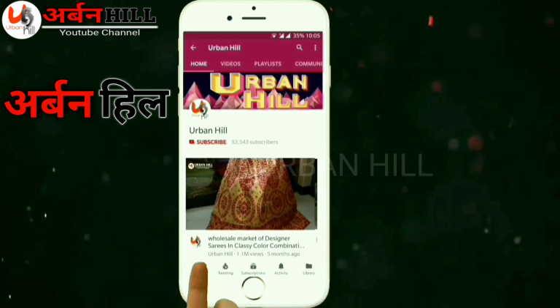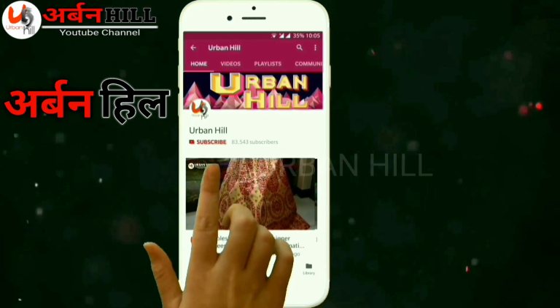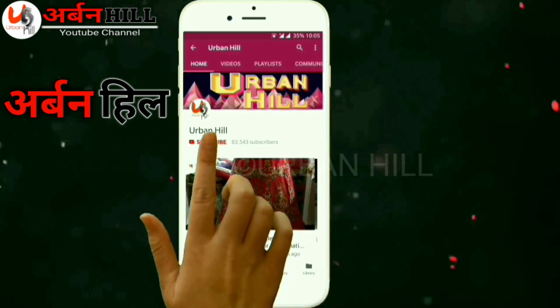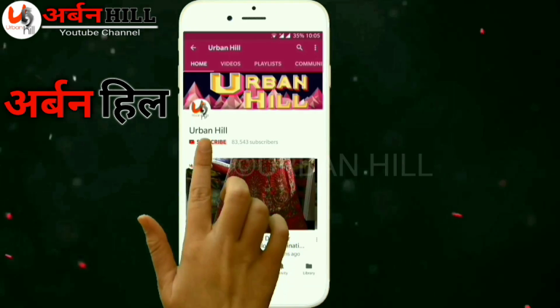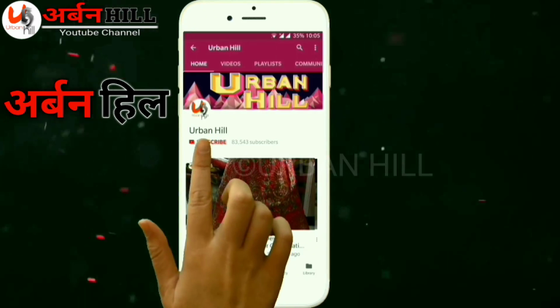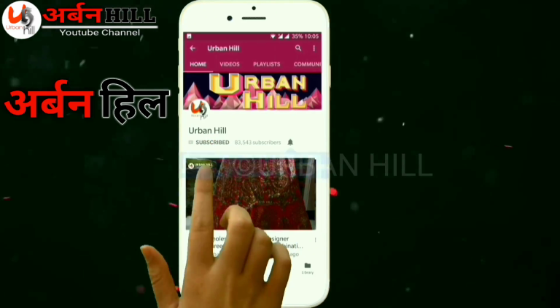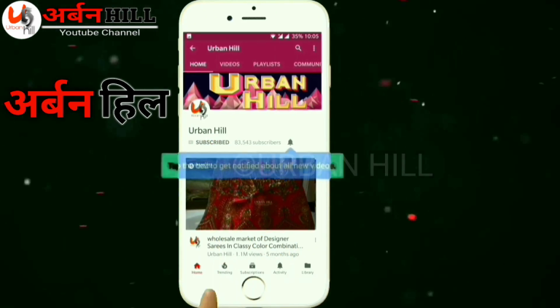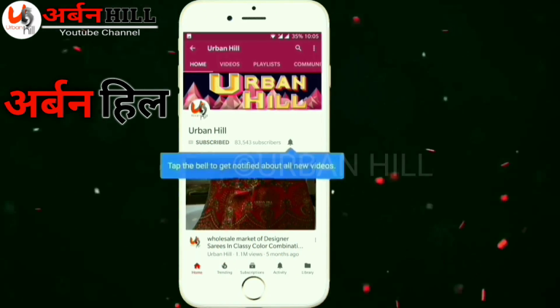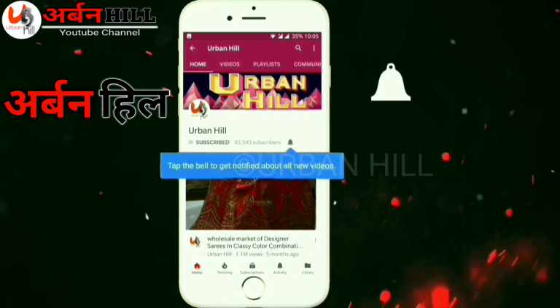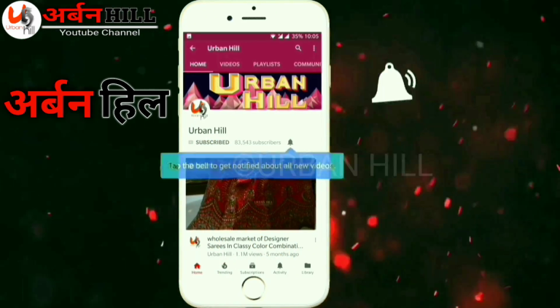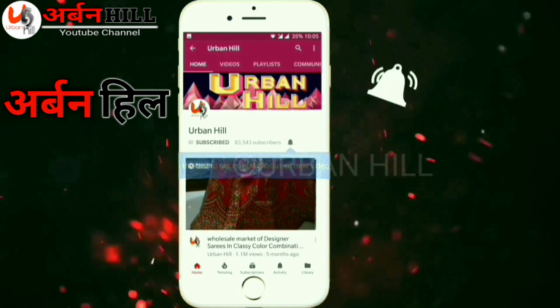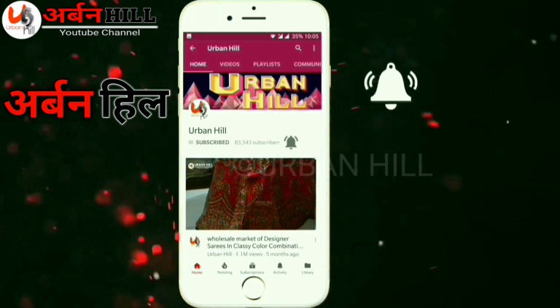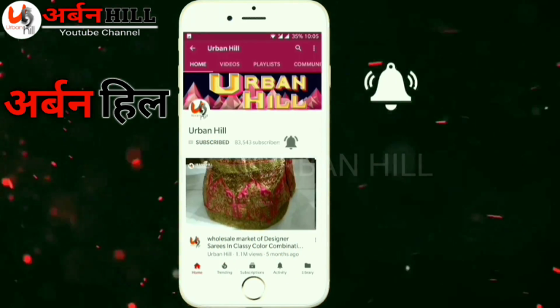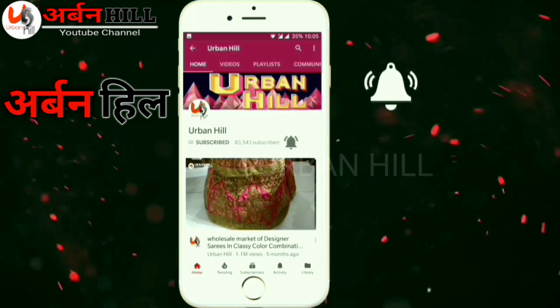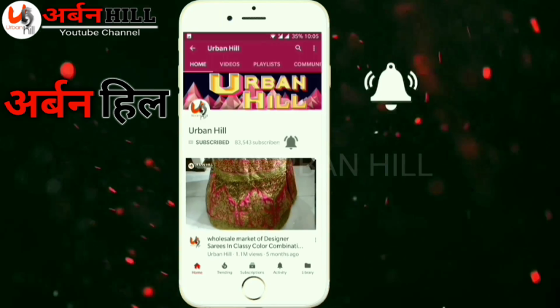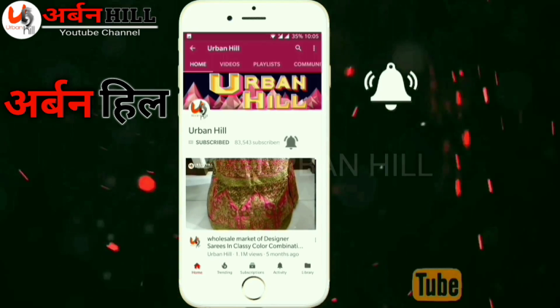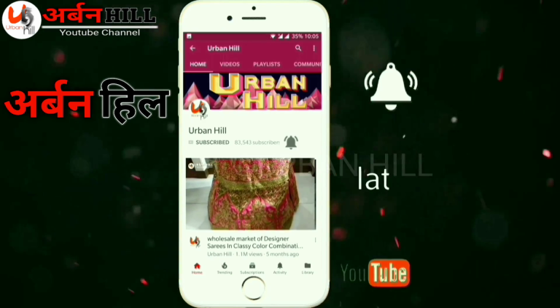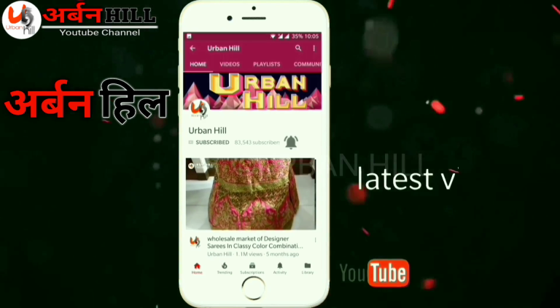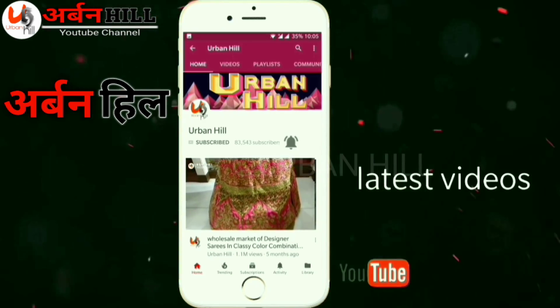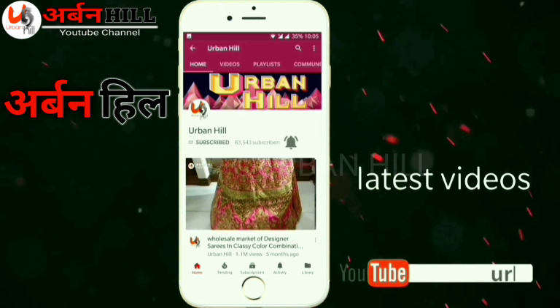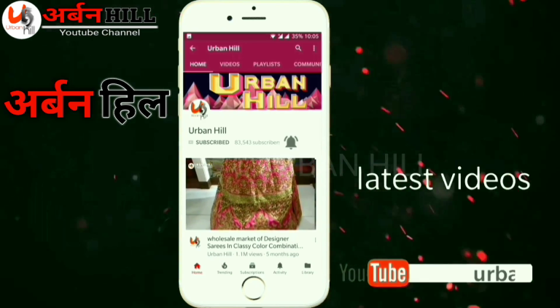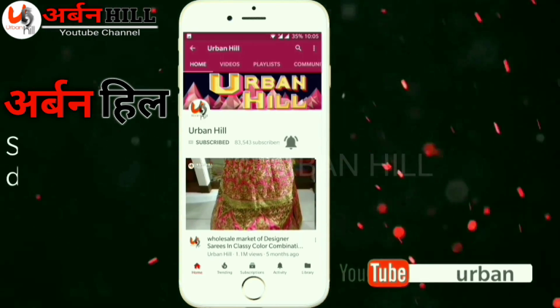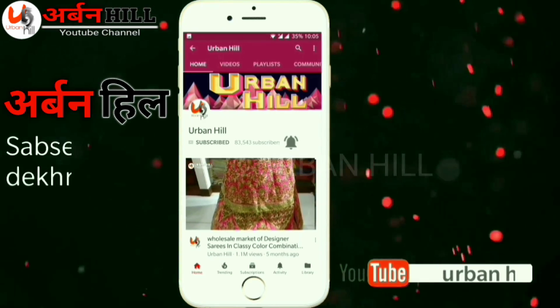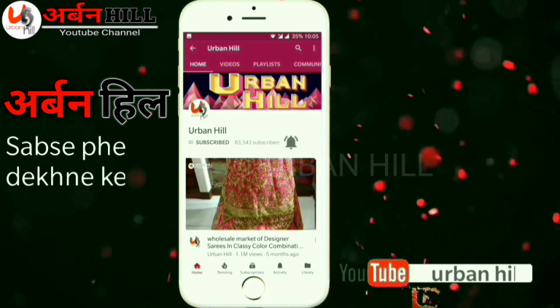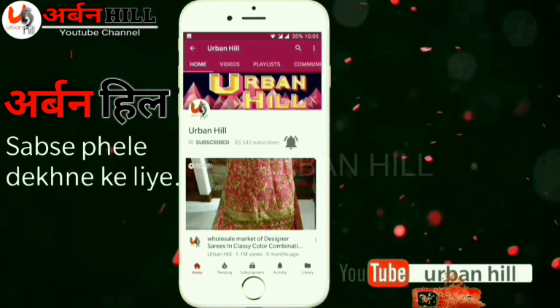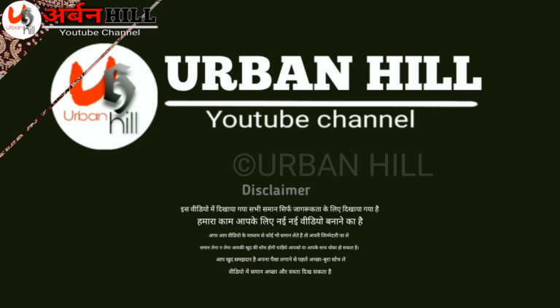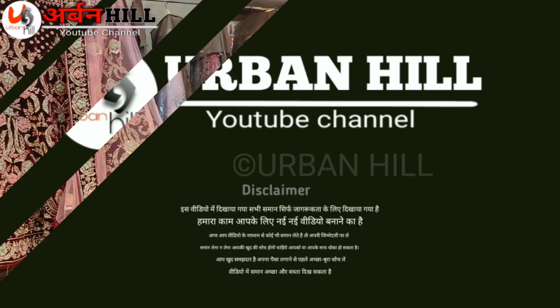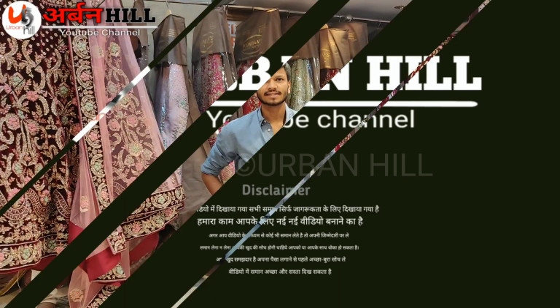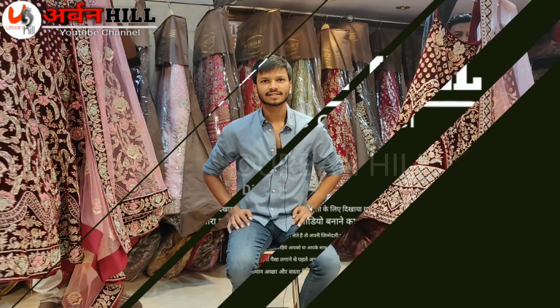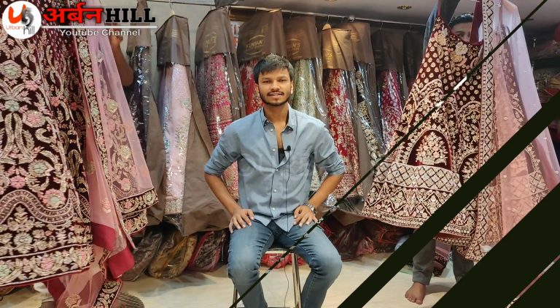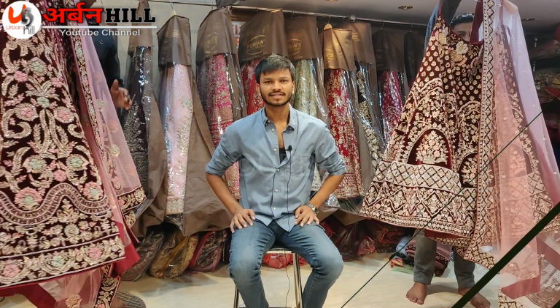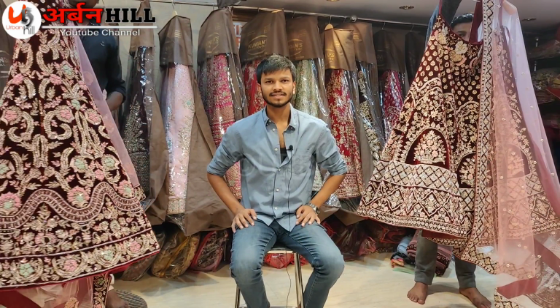Subscribe to our YouTube channel Urban Hill and click on the bell icon. For the latest video, to see it first of all, we will see you again on Urban Hill.